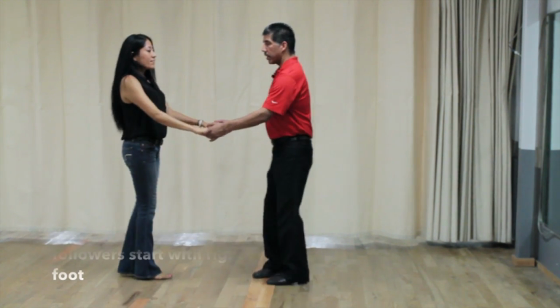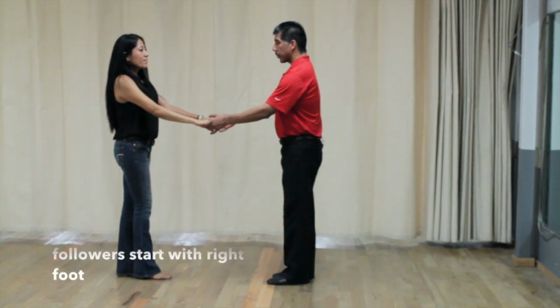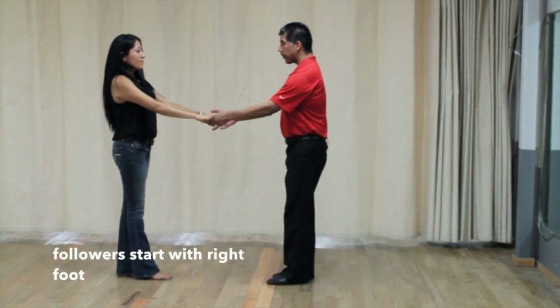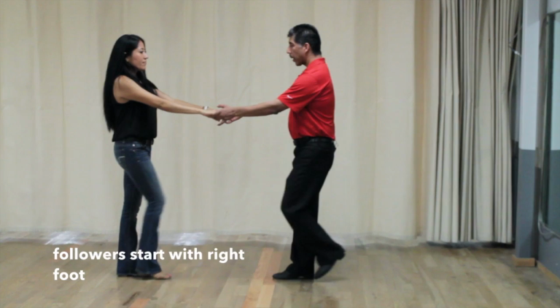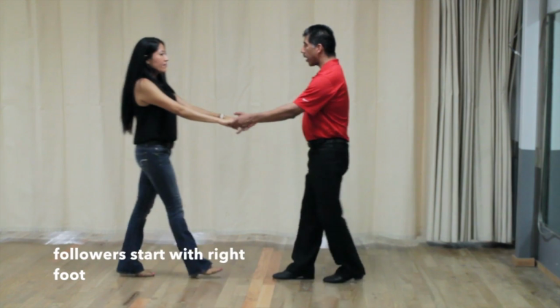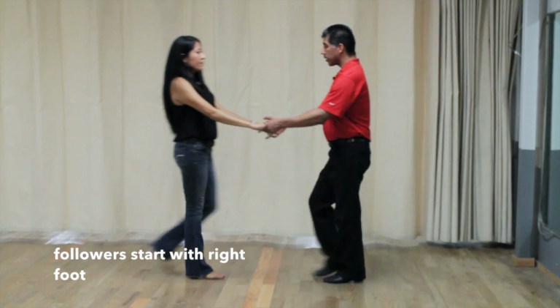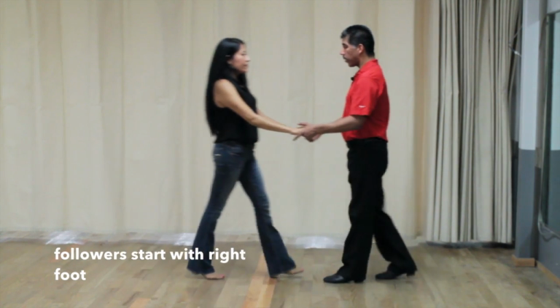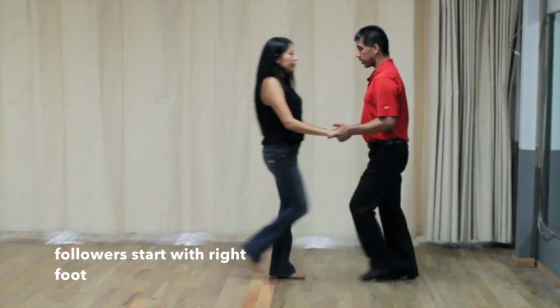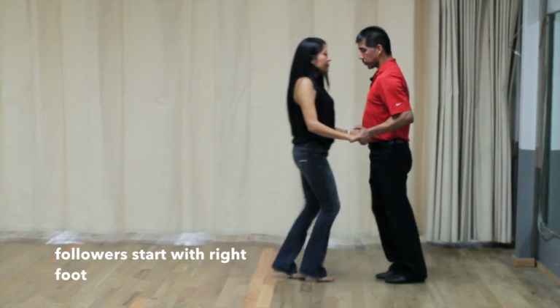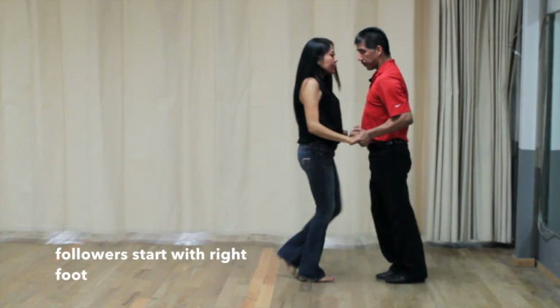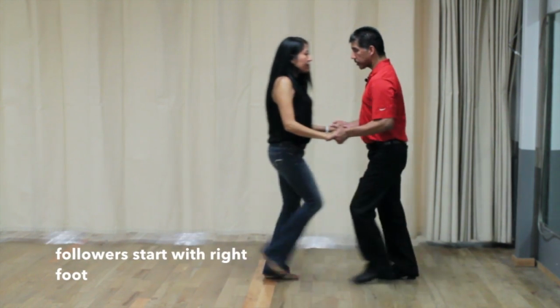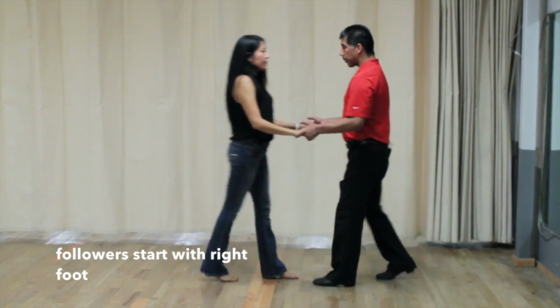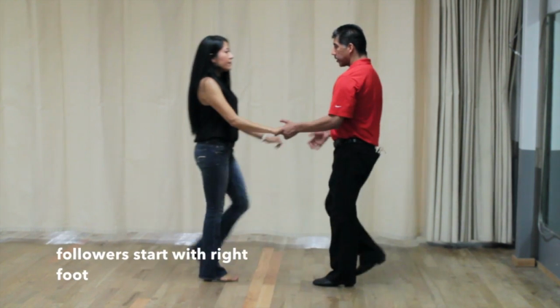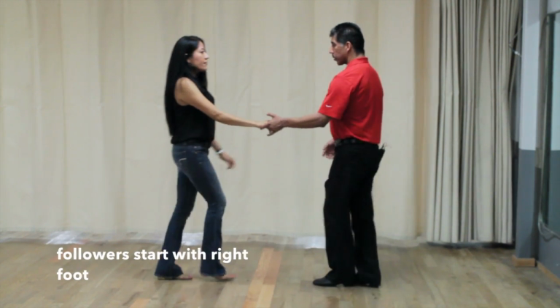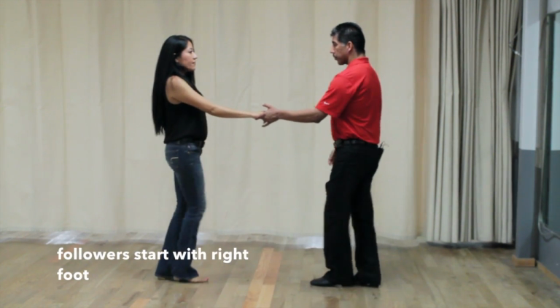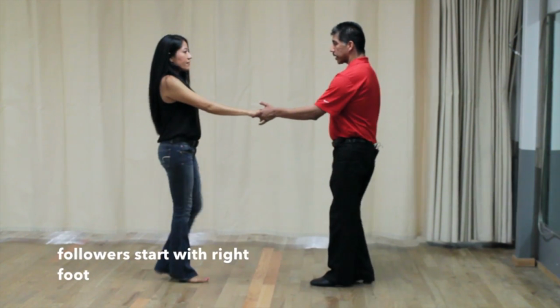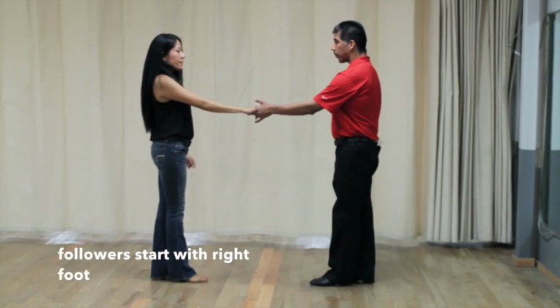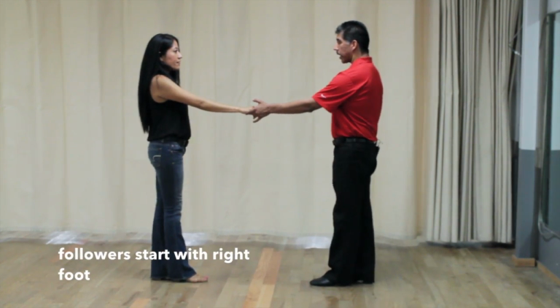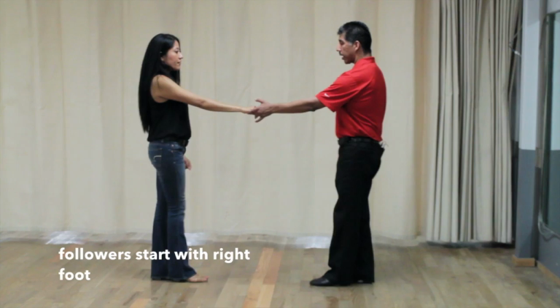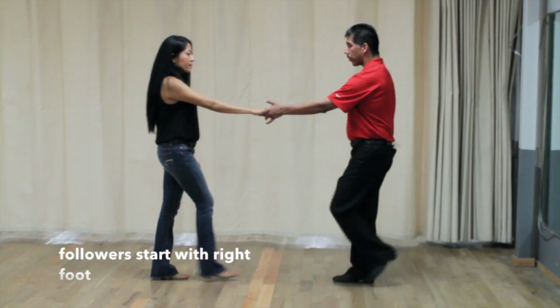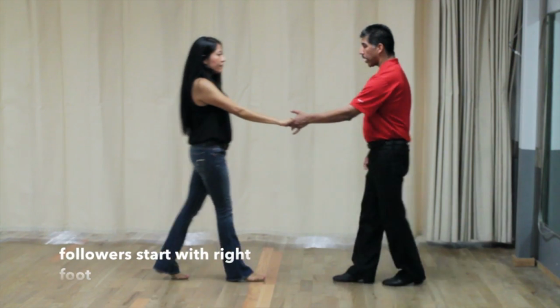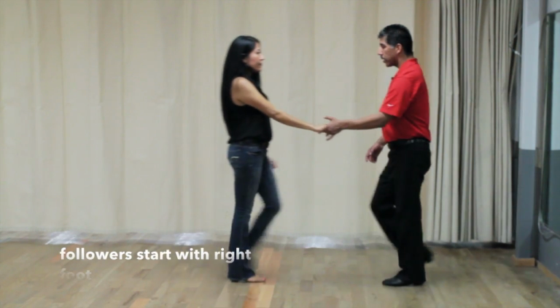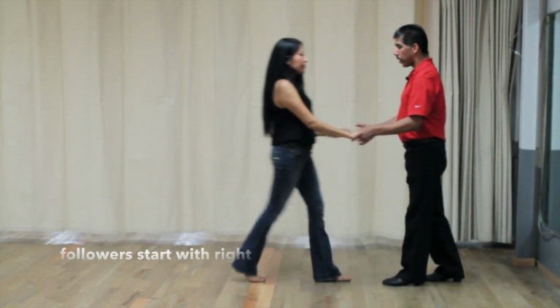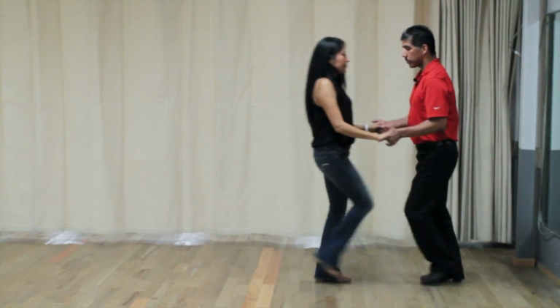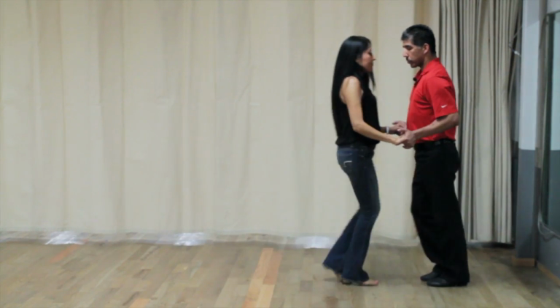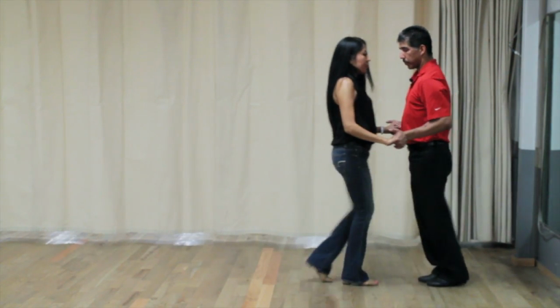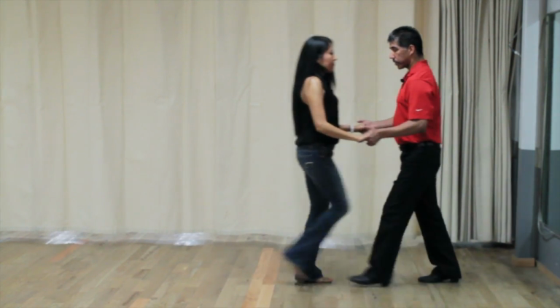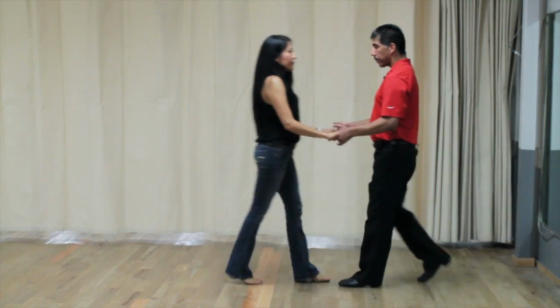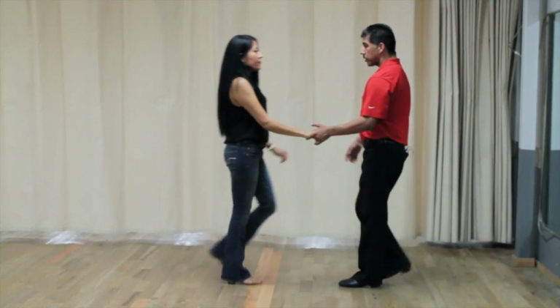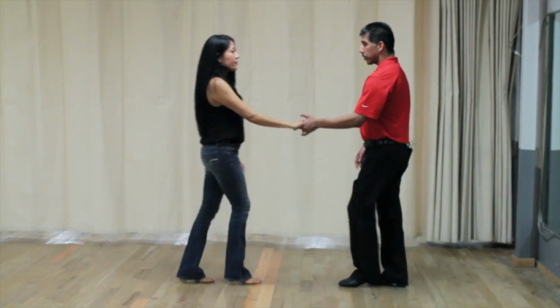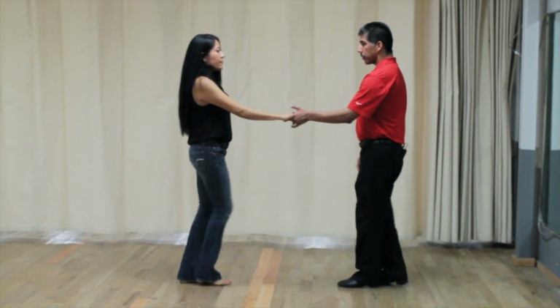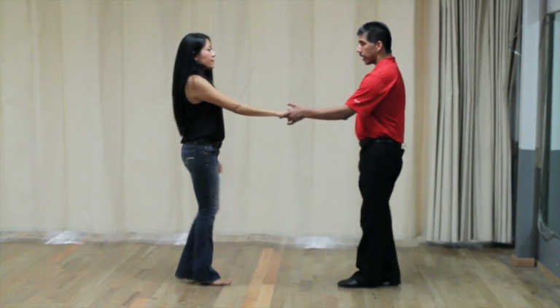So we have walk, walk, triple step, triple step. One more time — walk, walk, triple step, triple step.